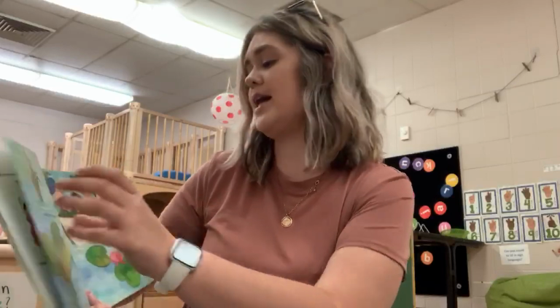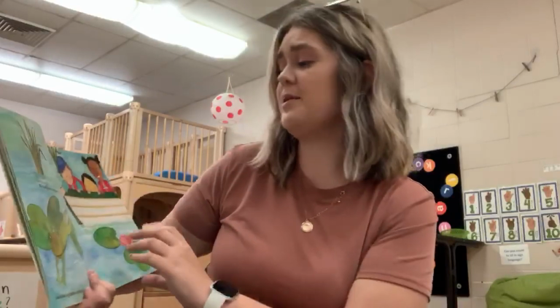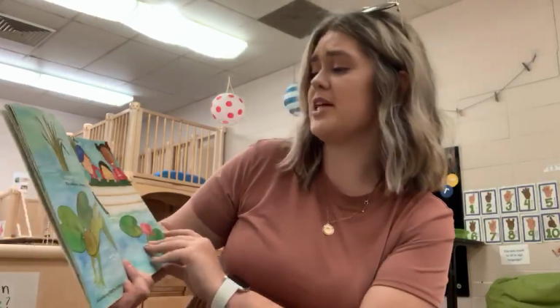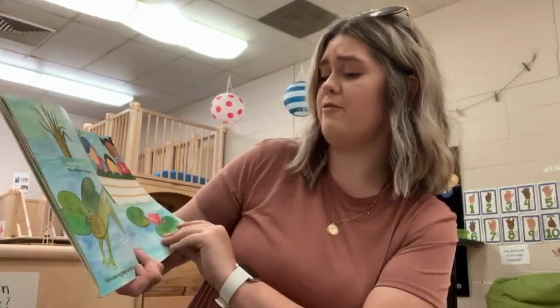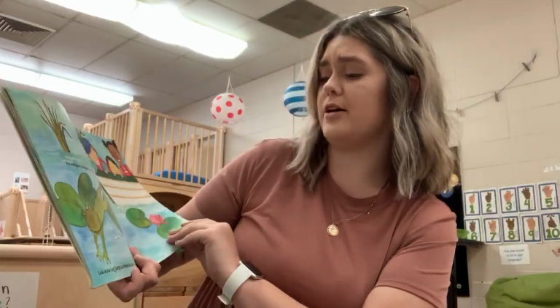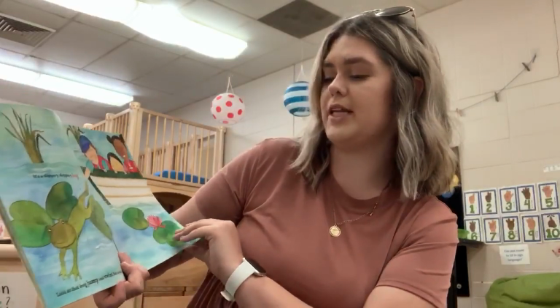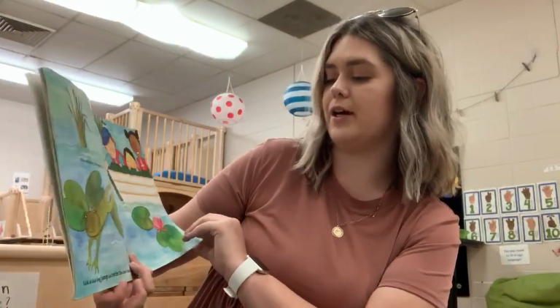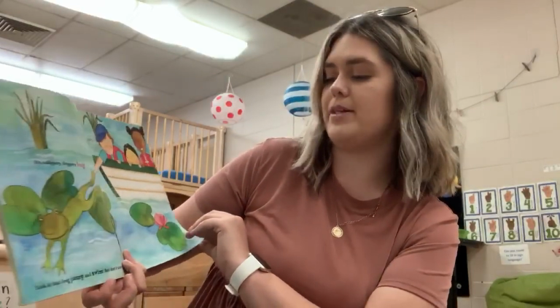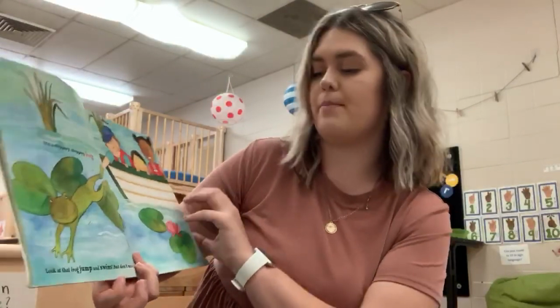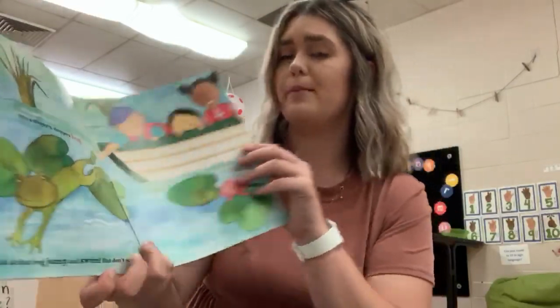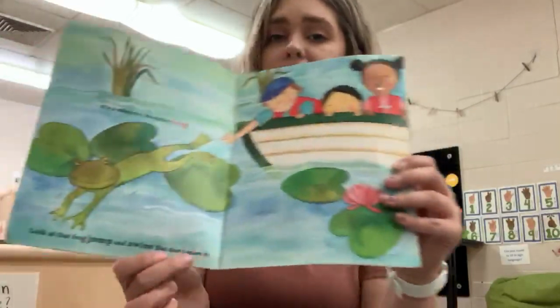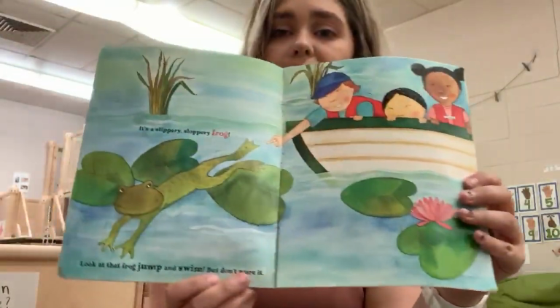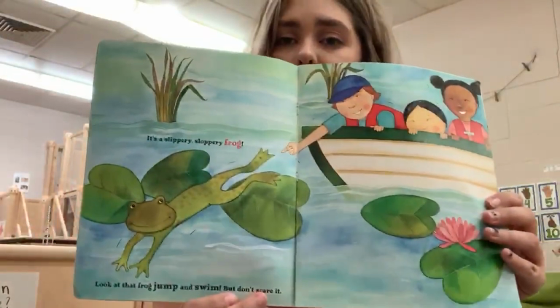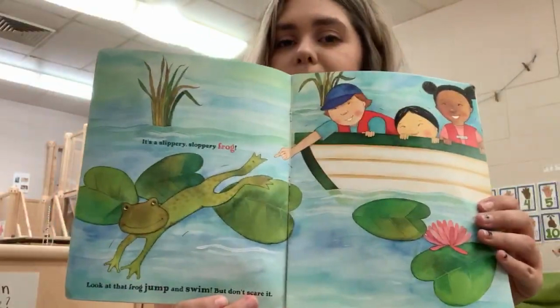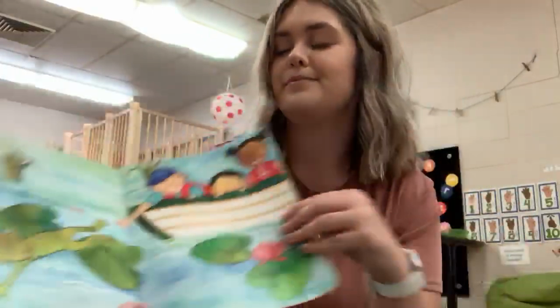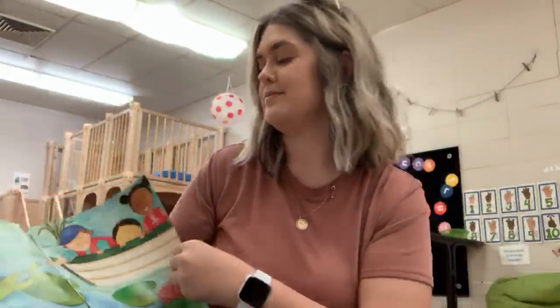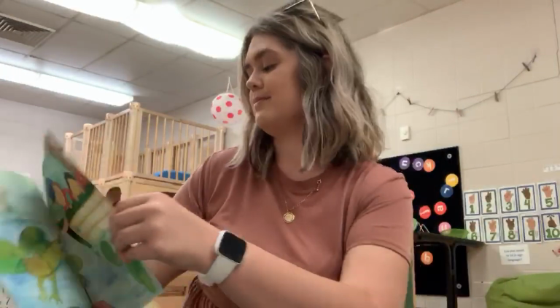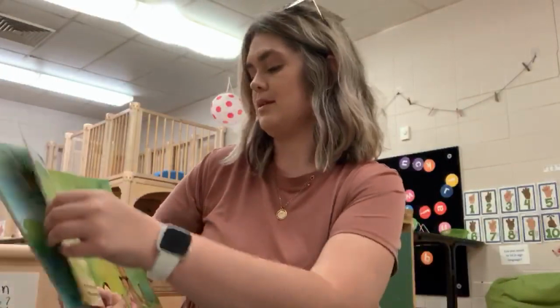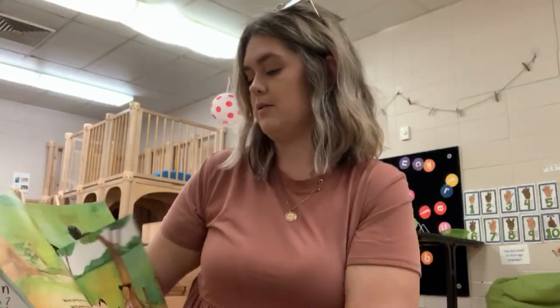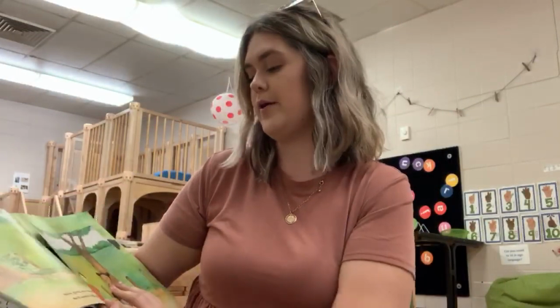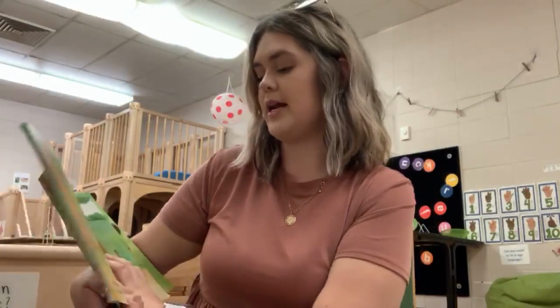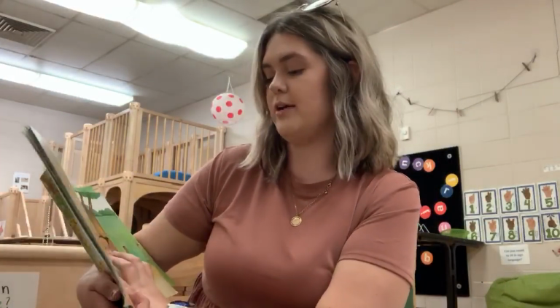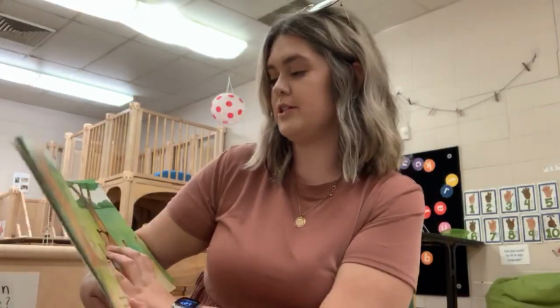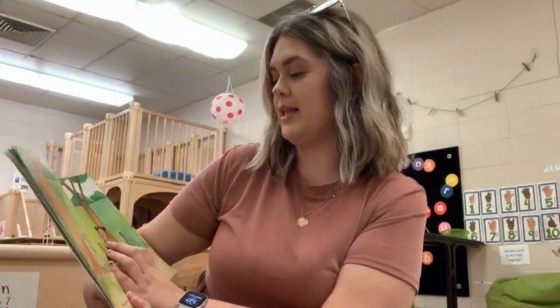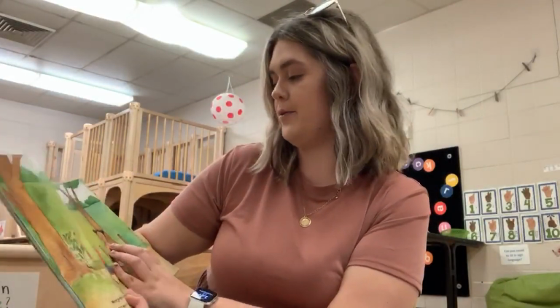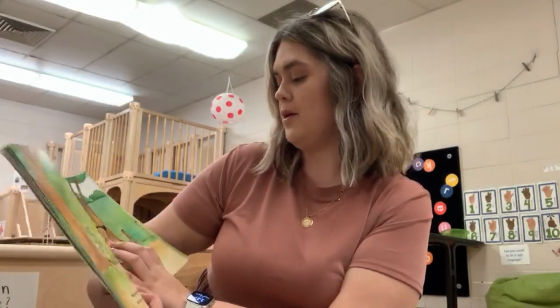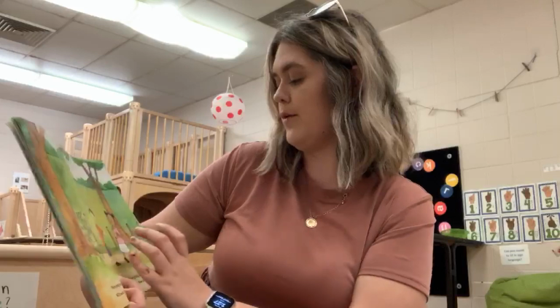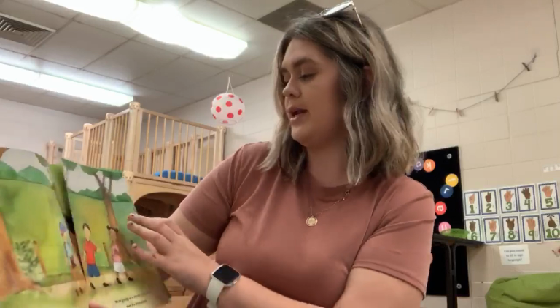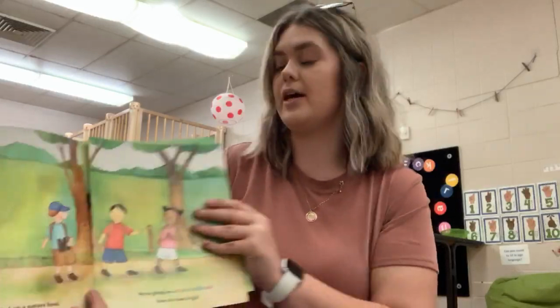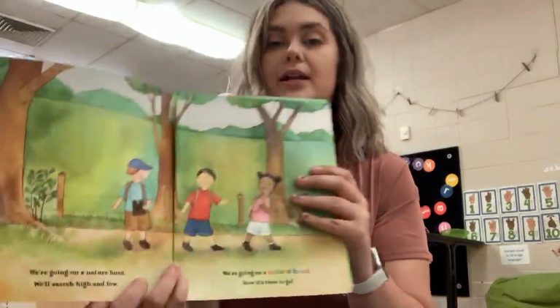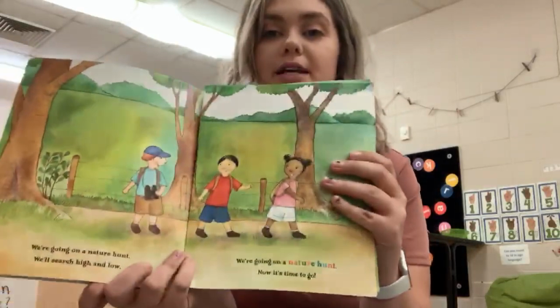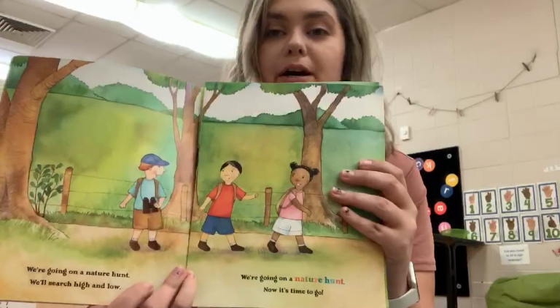It's a slippery, sloppery frog. Look at that frog jump and swim. But let's not scare him. We're going on a nature hunt. We'll search high and low. We're going on a nature hunt. Now it's time to go.